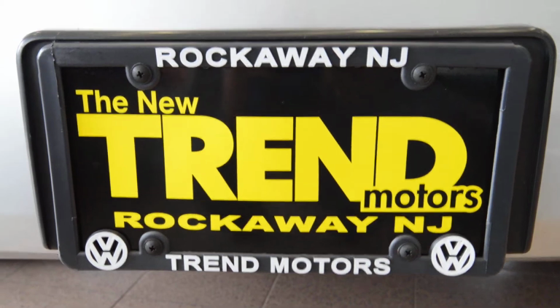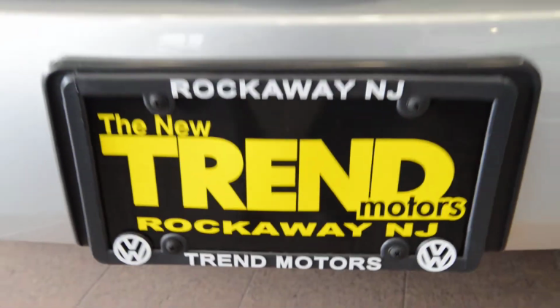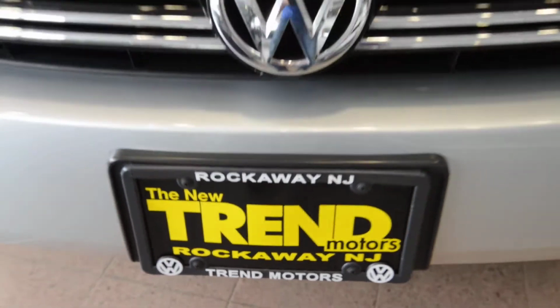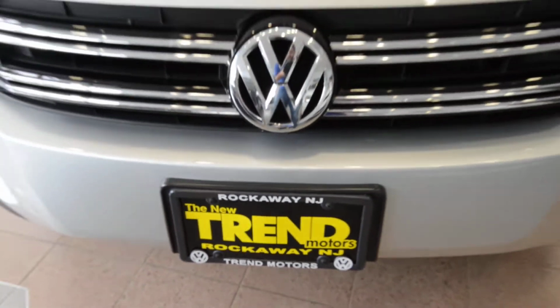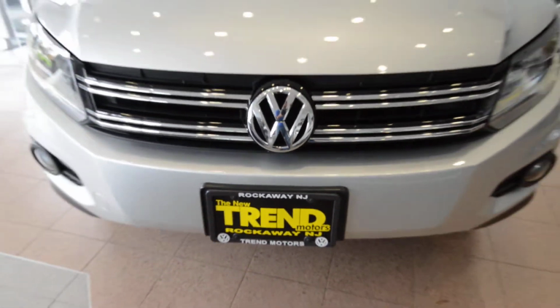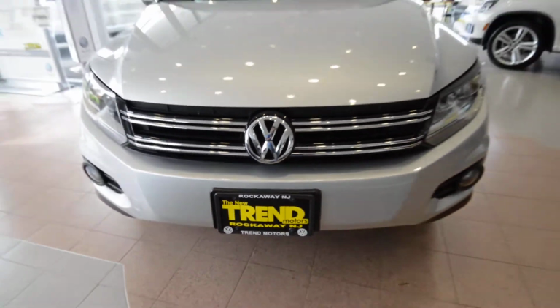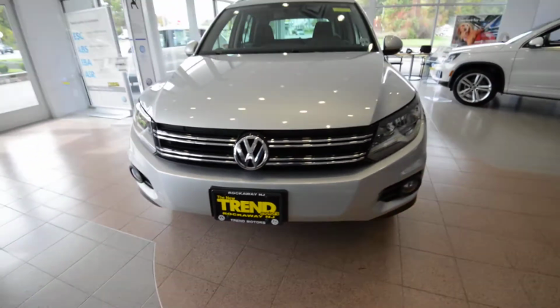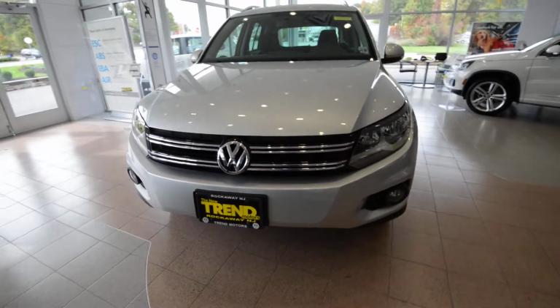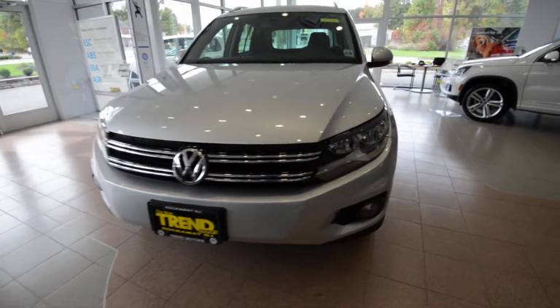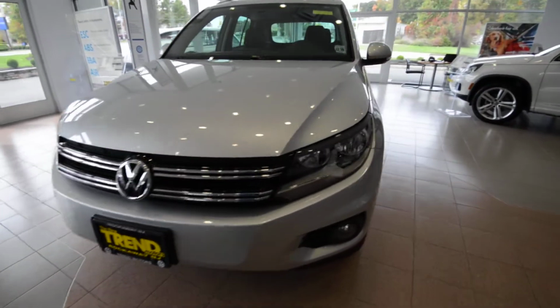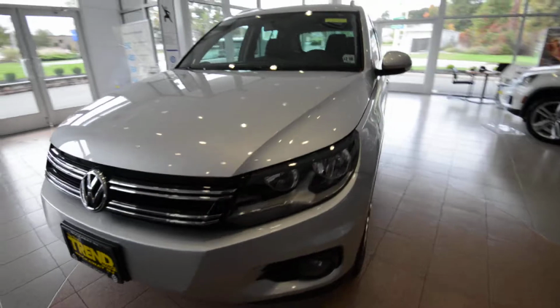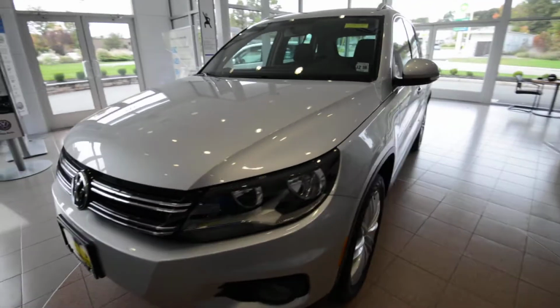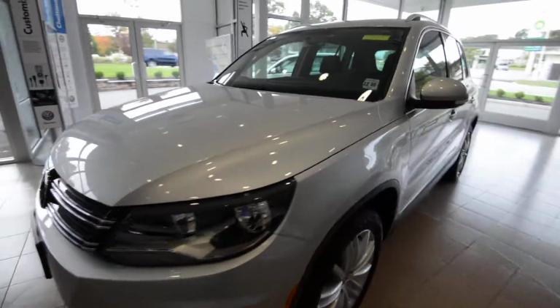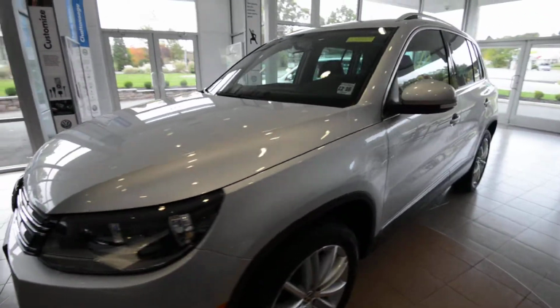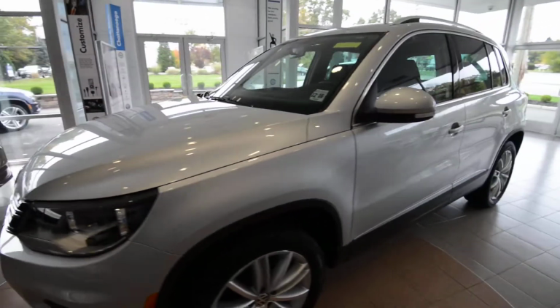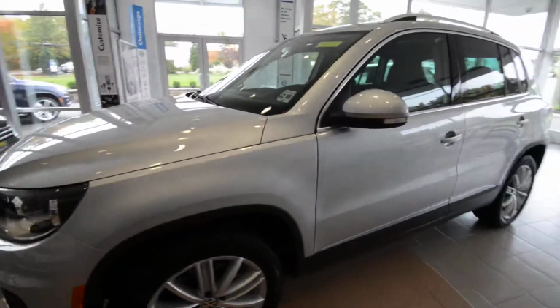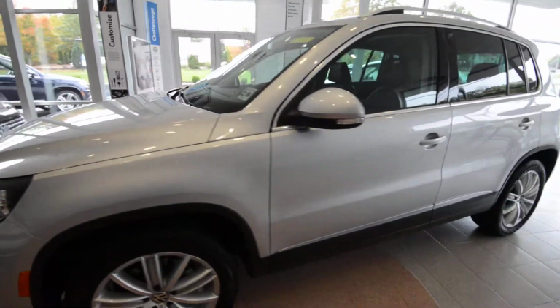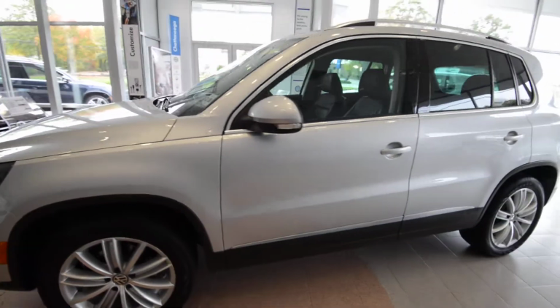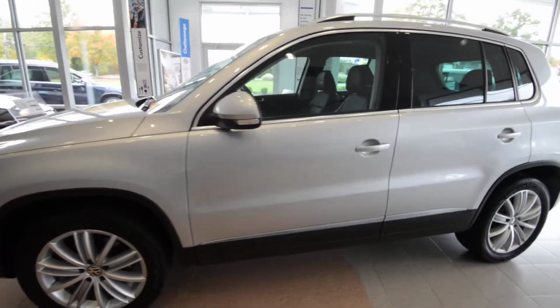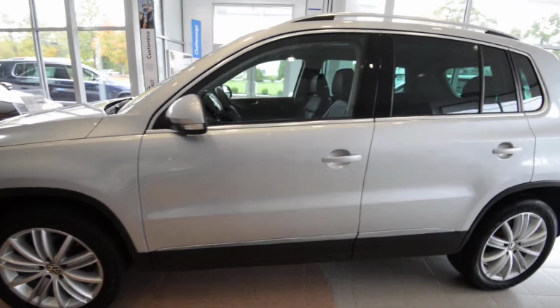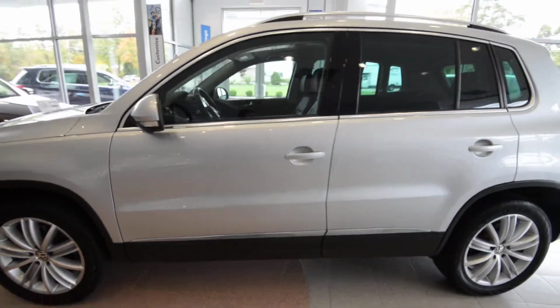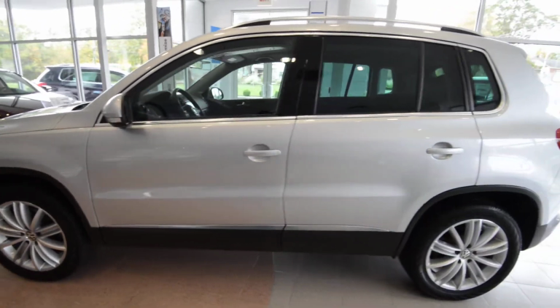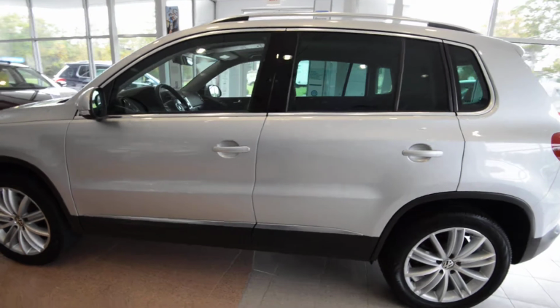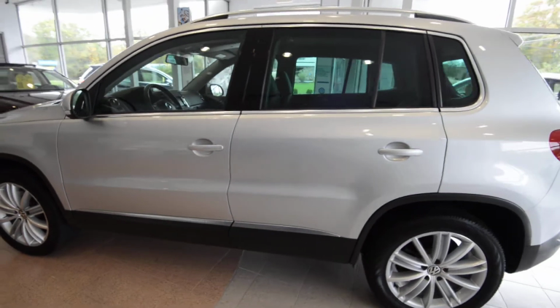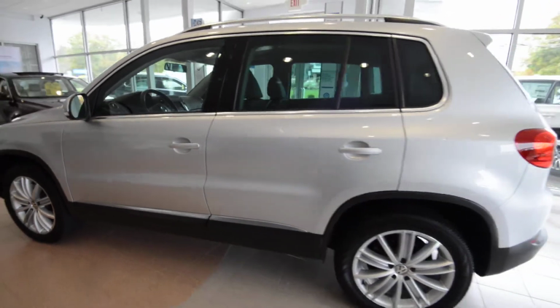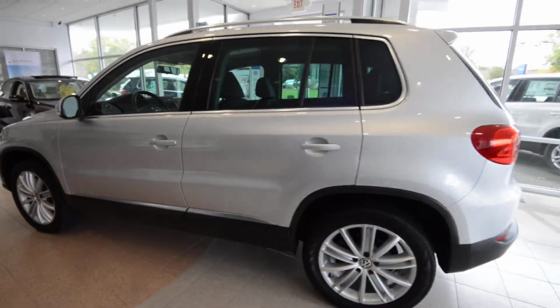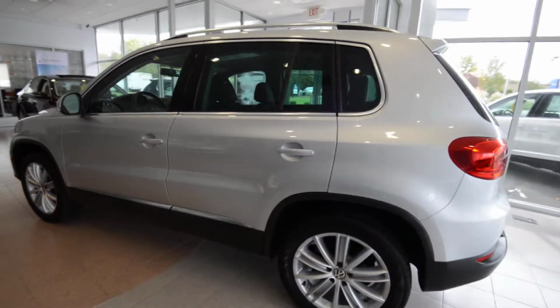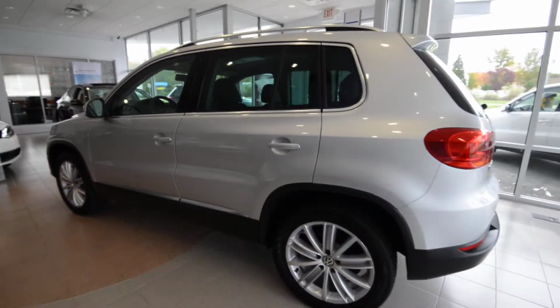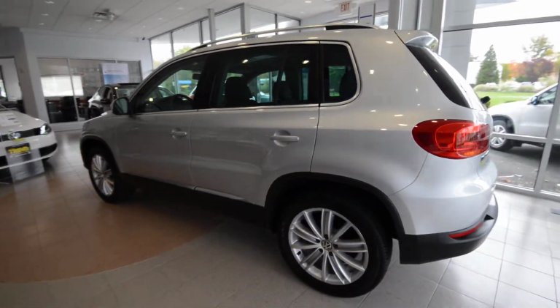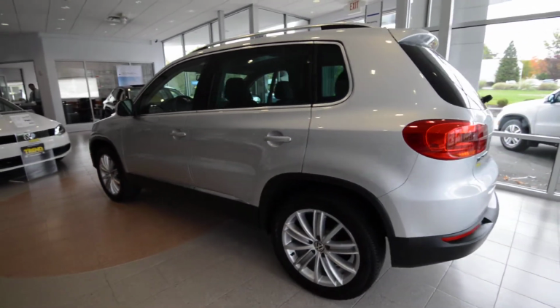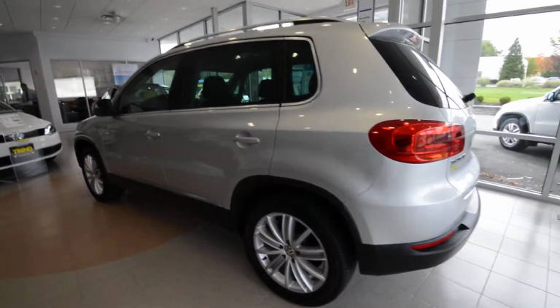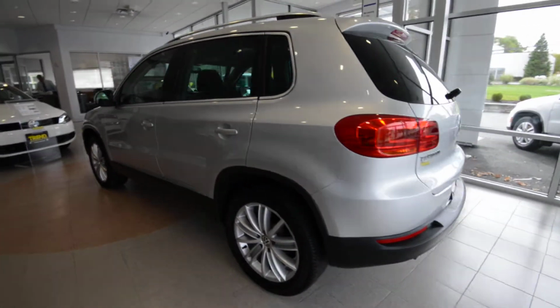Hey, friends. Brian from Trend Motors Volkswagen here with a 2012 Tiguan SE. This is the 4Motion version, or the all-wheel drive version, finished off in reflex silver. It's got the Titan black leatherette interior, so a nice color combination here.